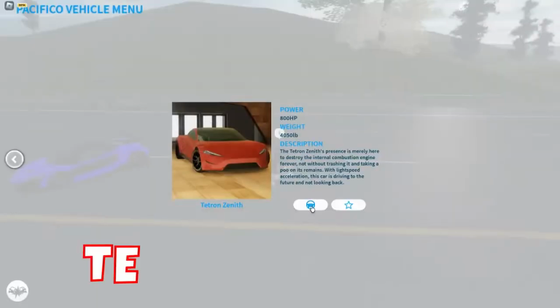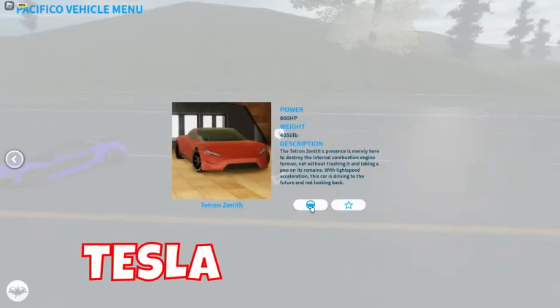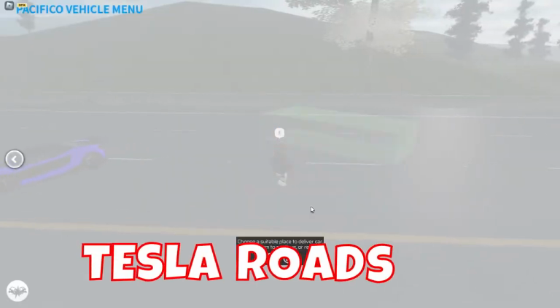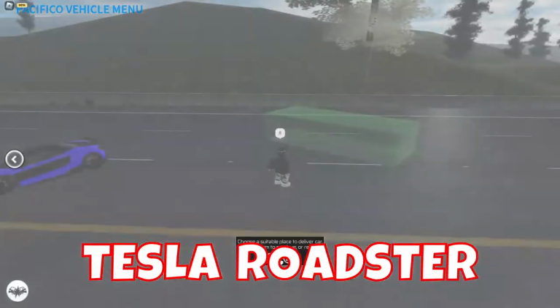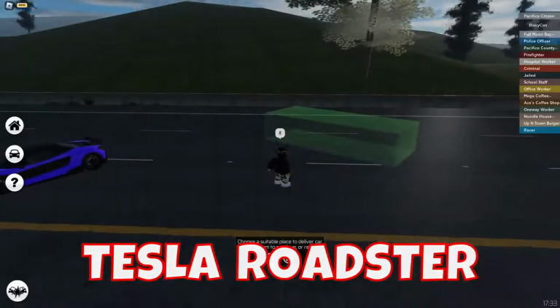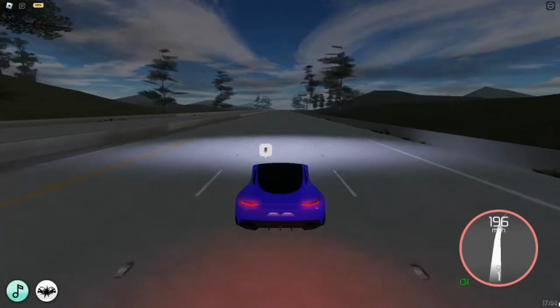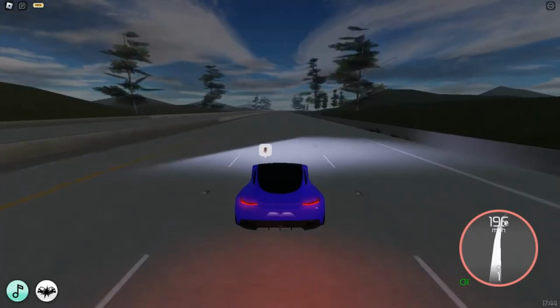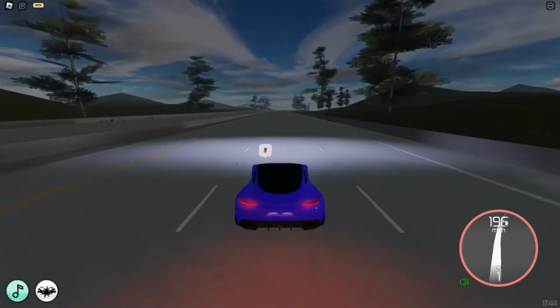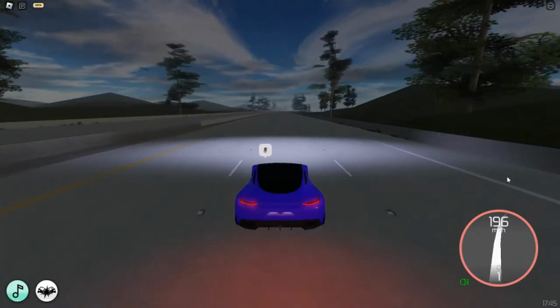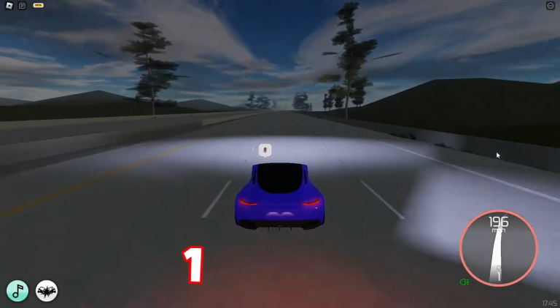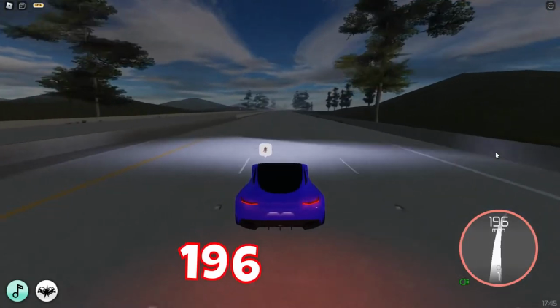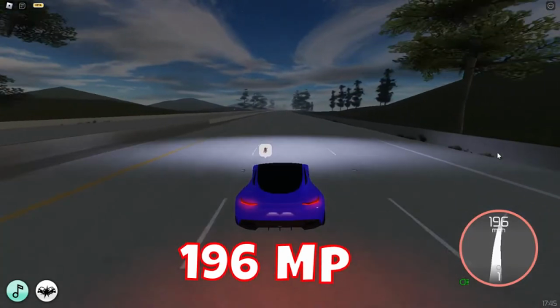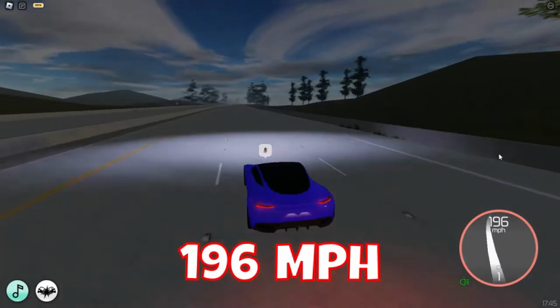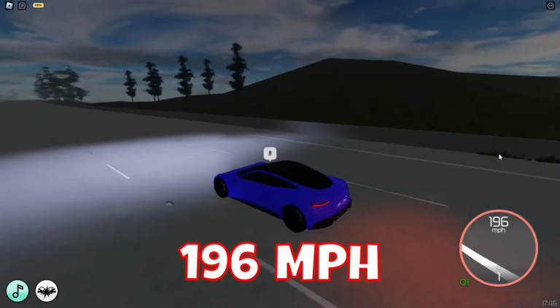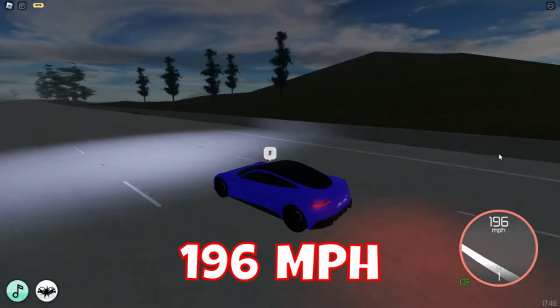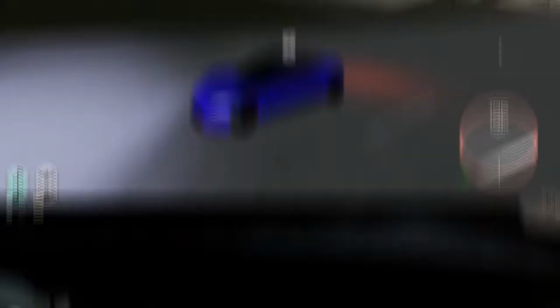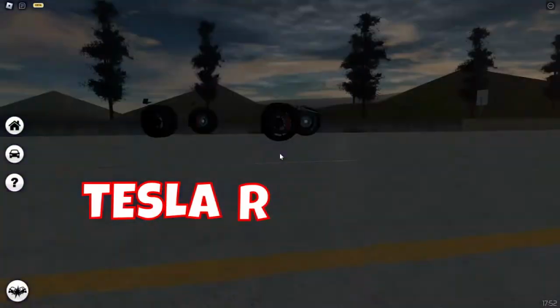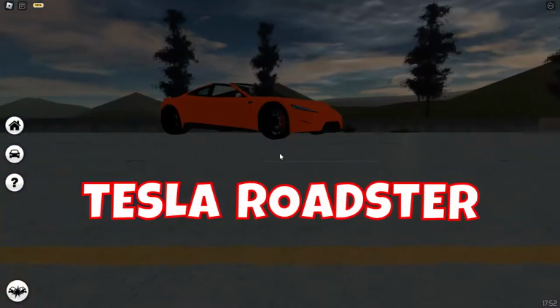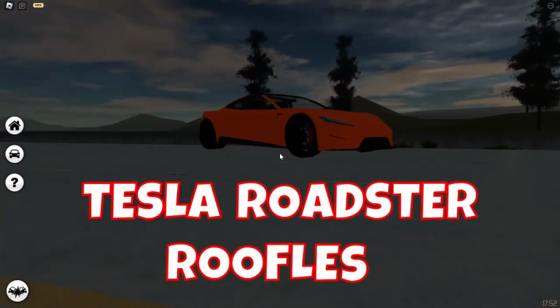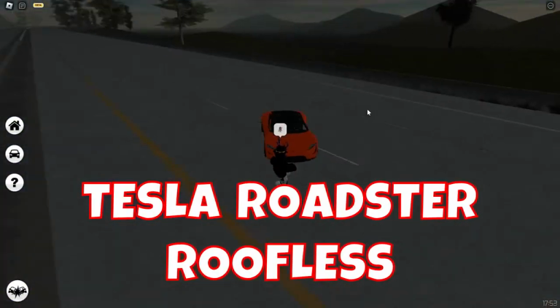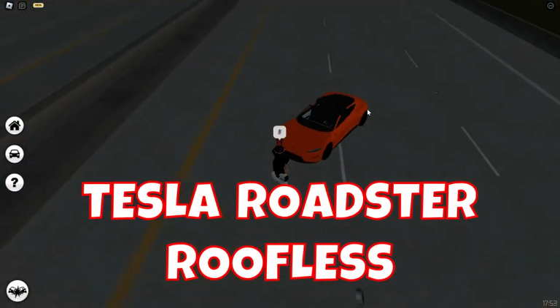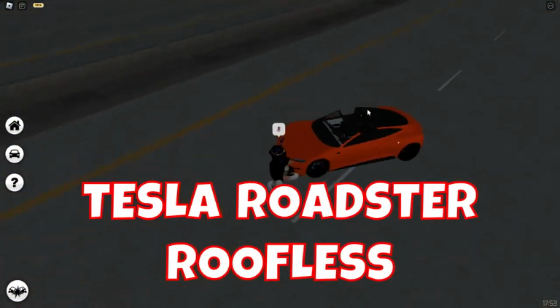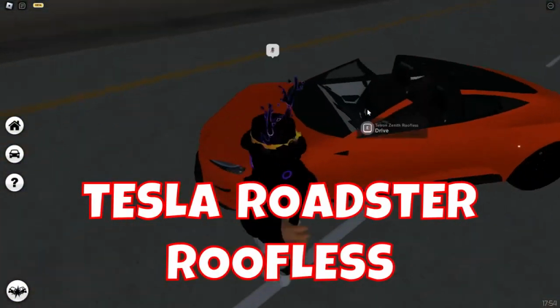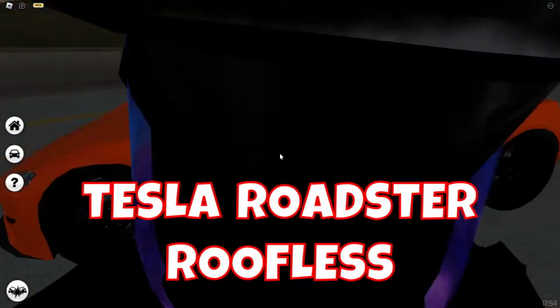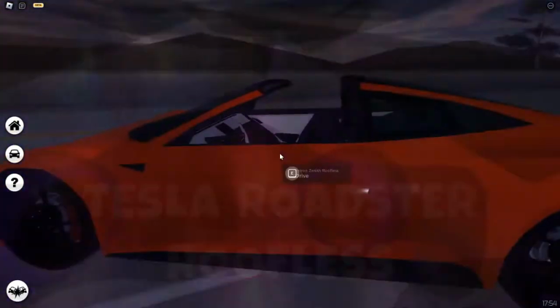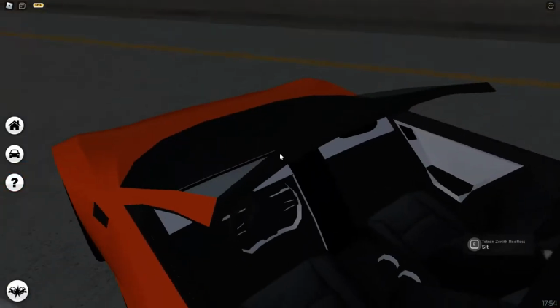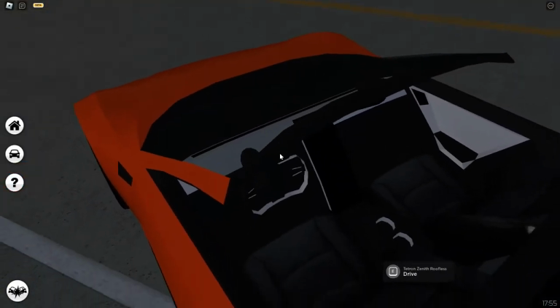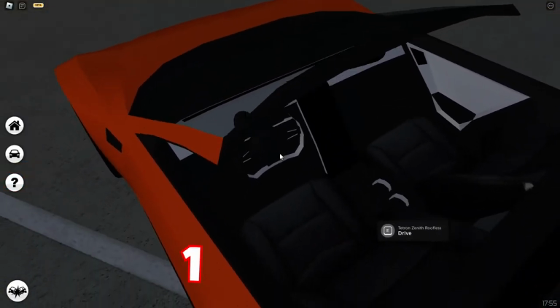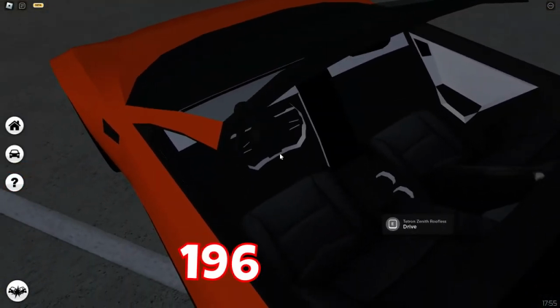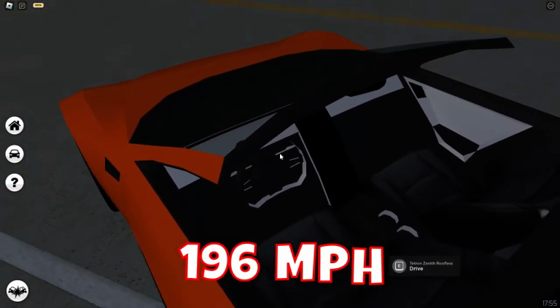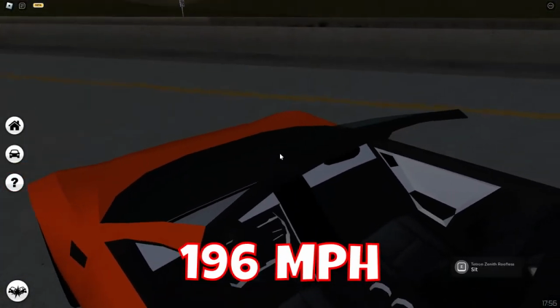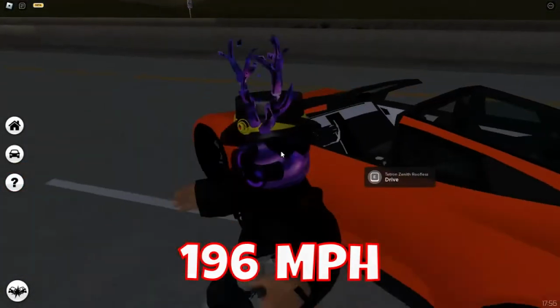Then we got a Tesla Roadster, and the top speed is 196 miles per hour — the roofless one. It has an interior and everything, and it goes 196 as well.